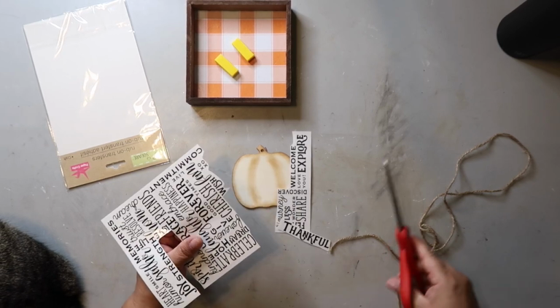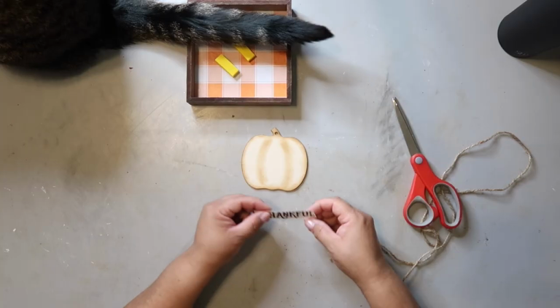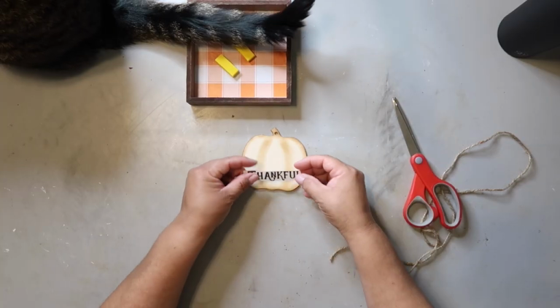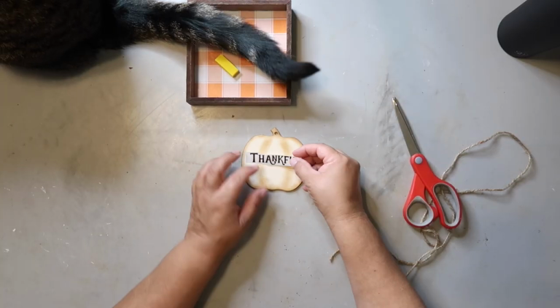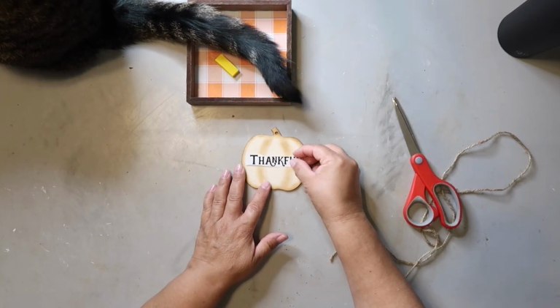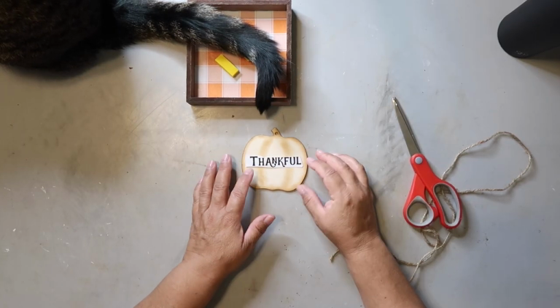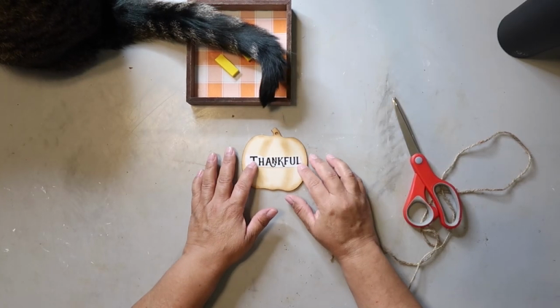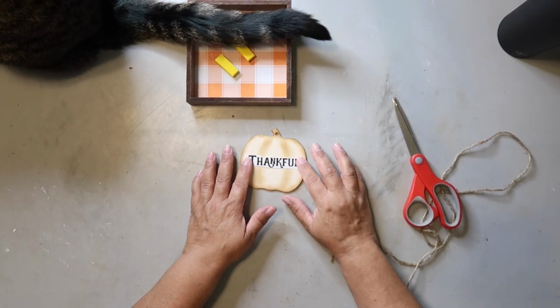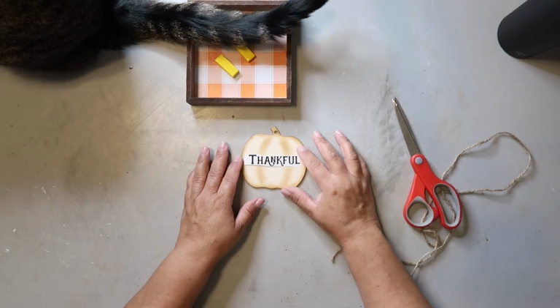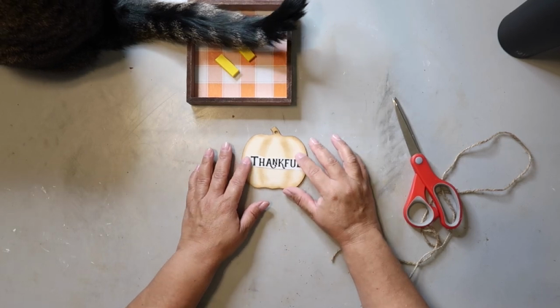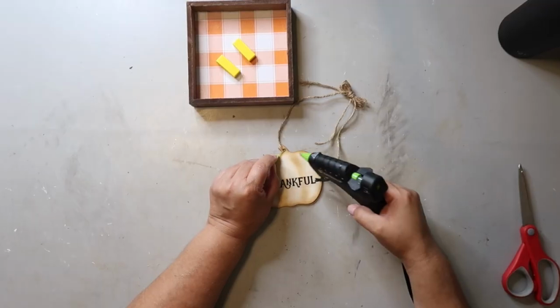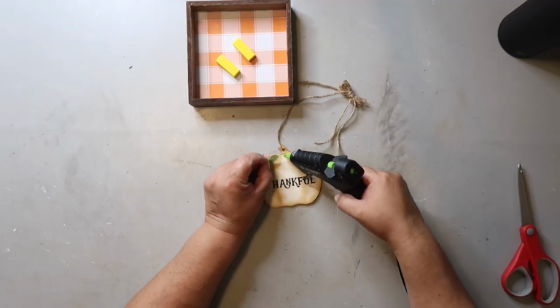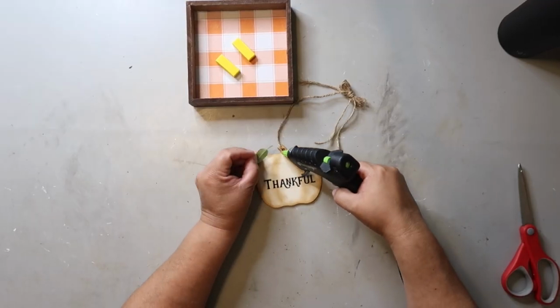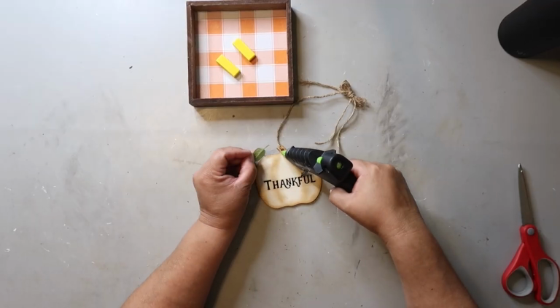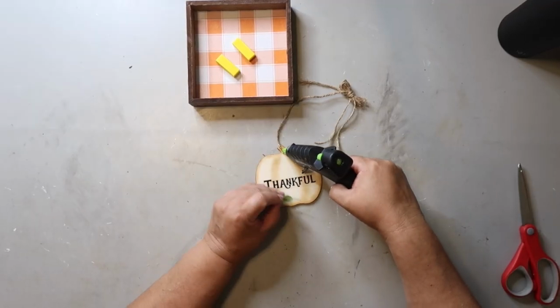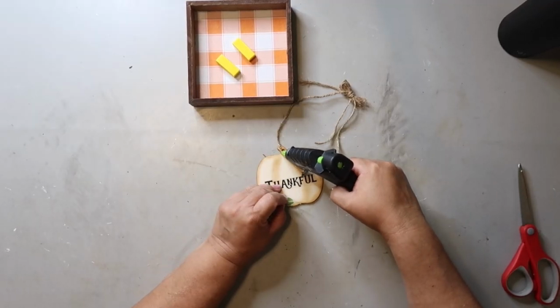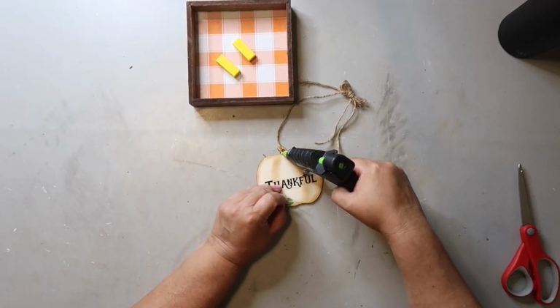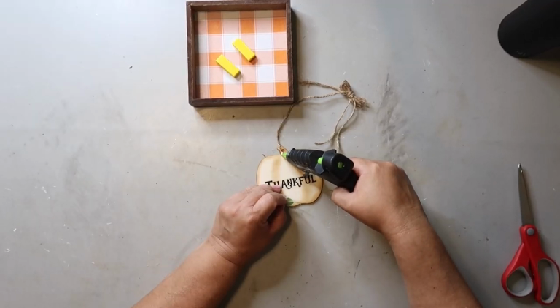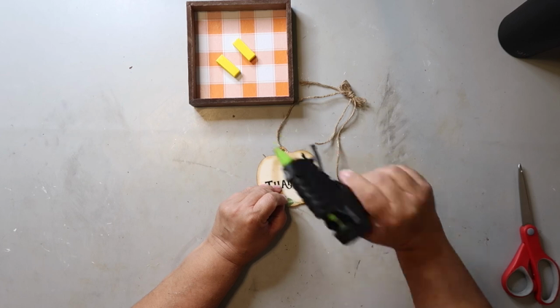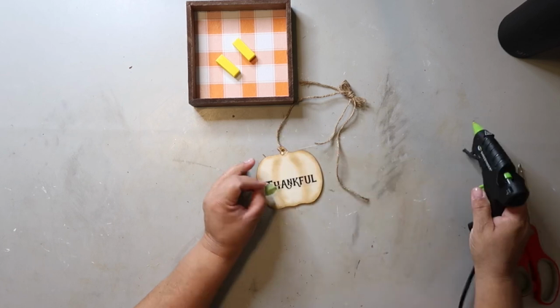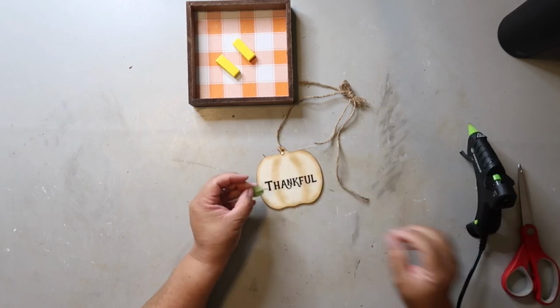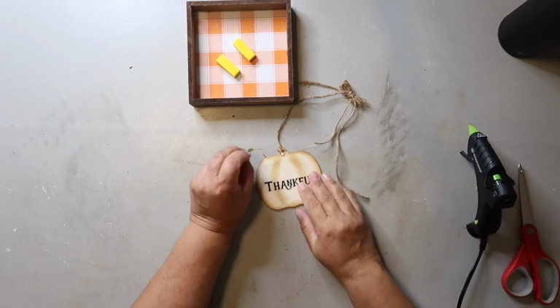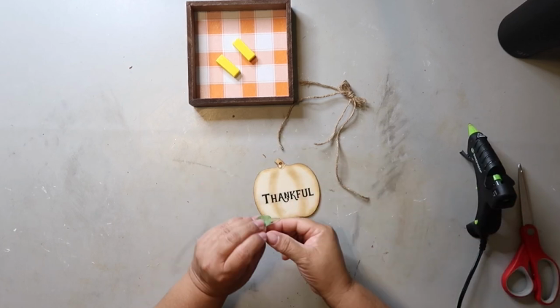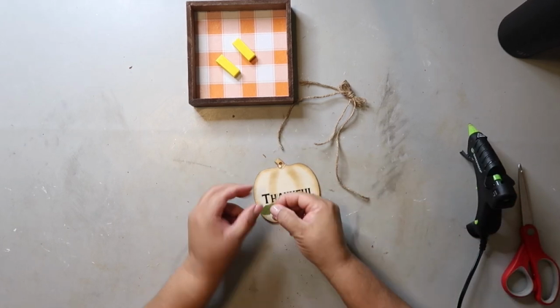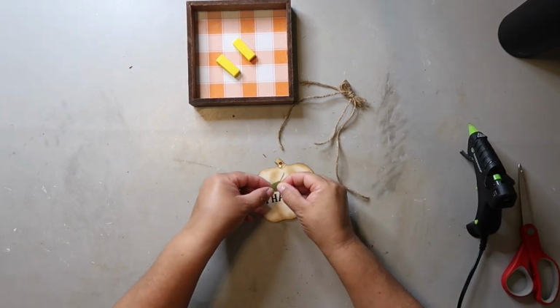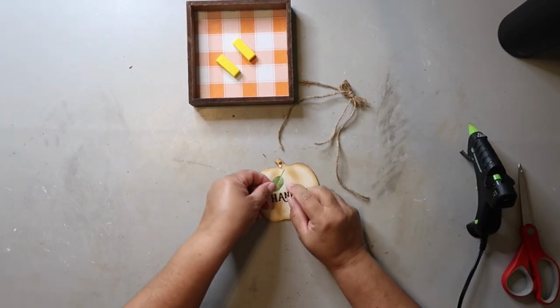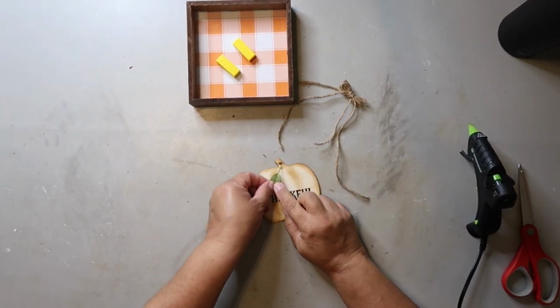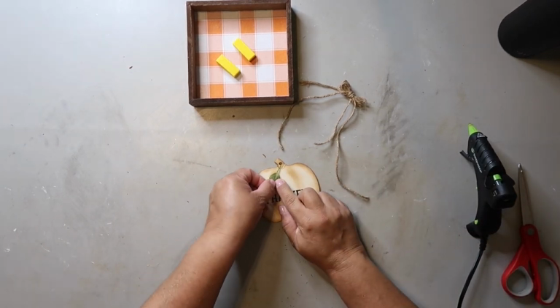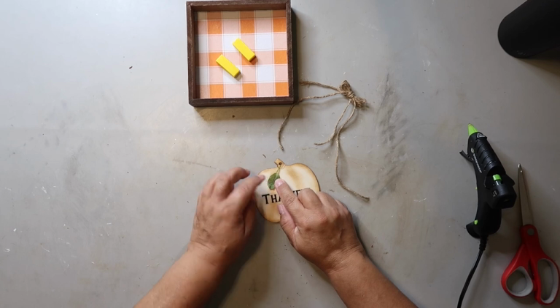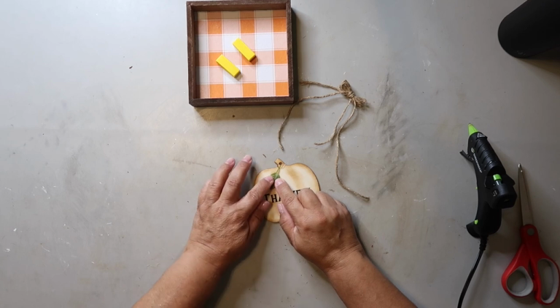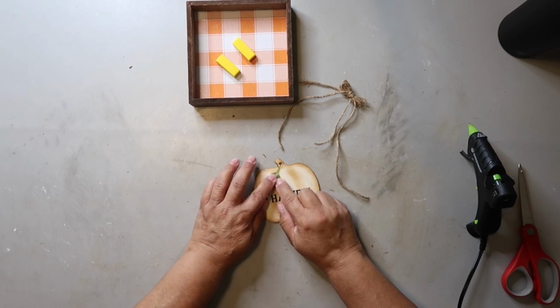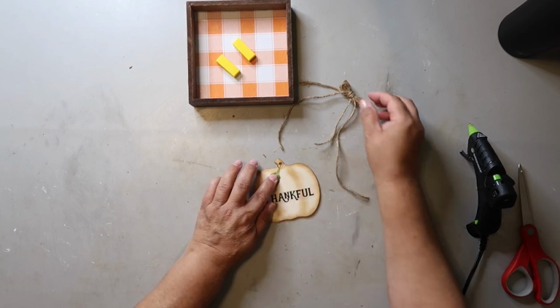I placed the word on the pumpkin about where I thought it was going to go, and then I started working on the embellishments on the stem. I added a green leaf first that I just cut from an extra pick I had on hand, and I added a jute twine bow.